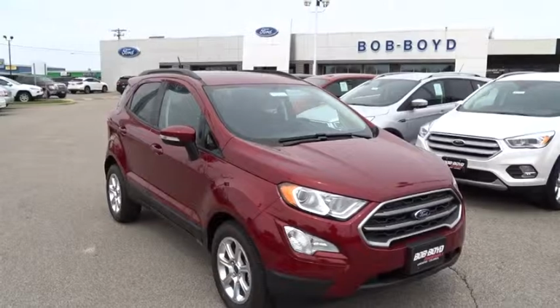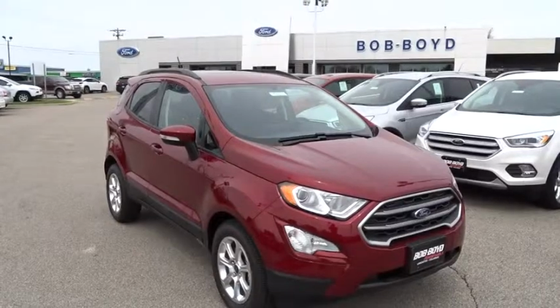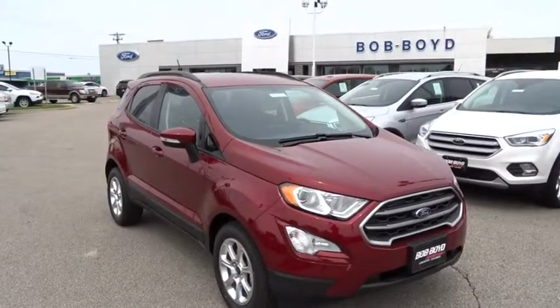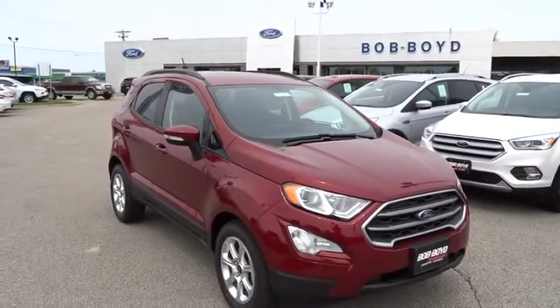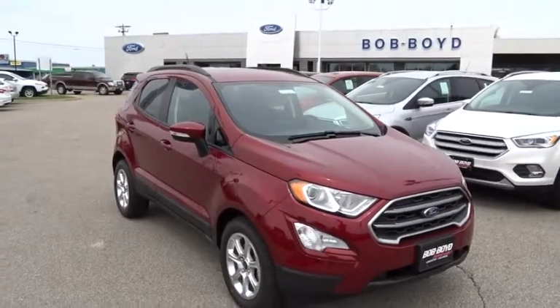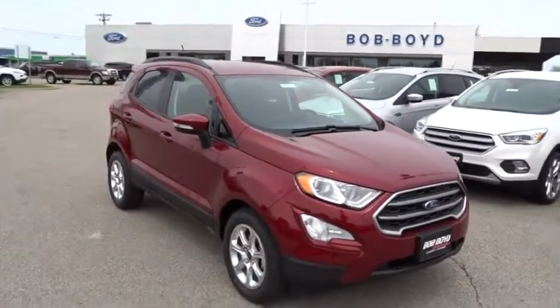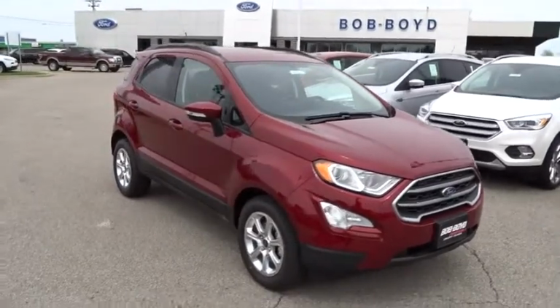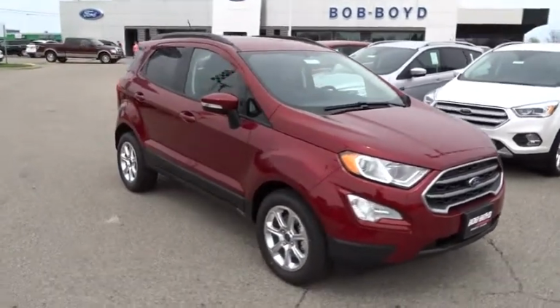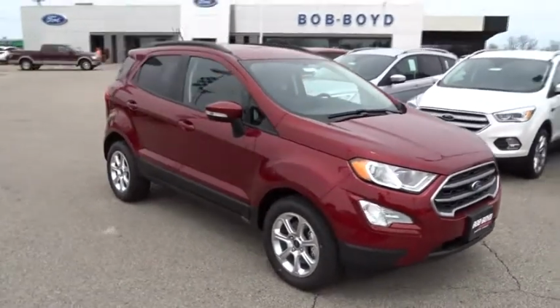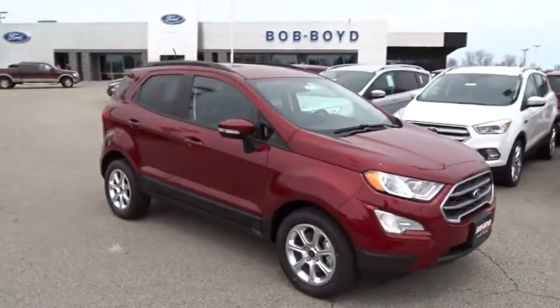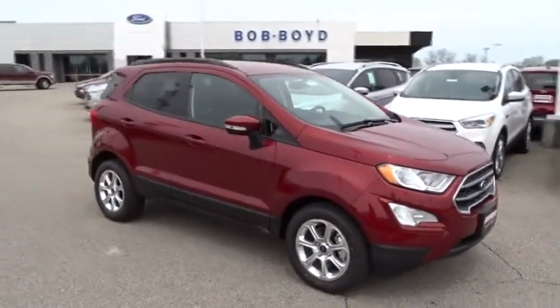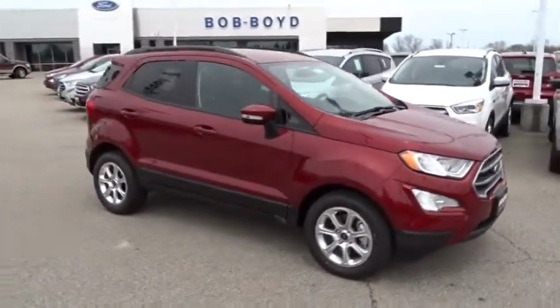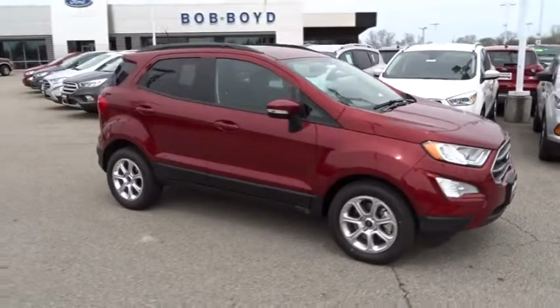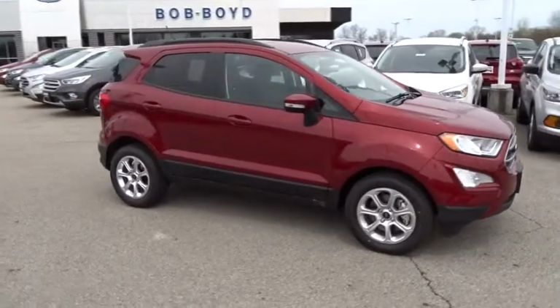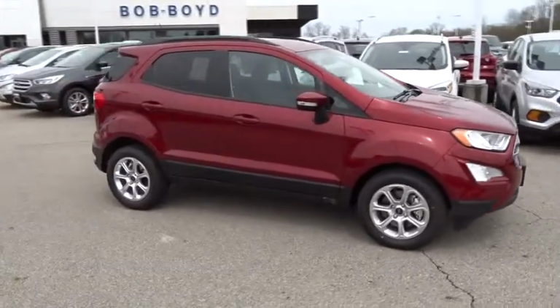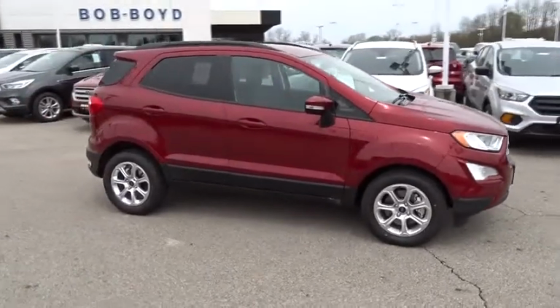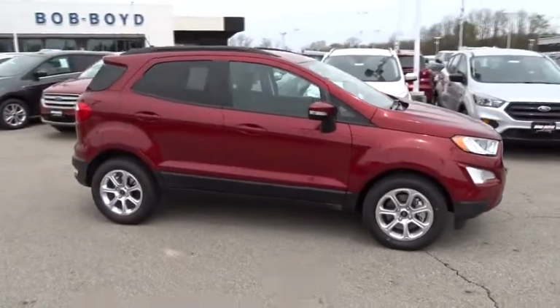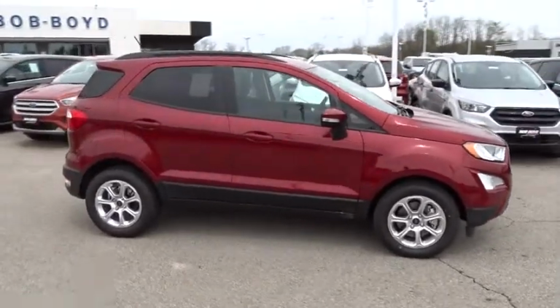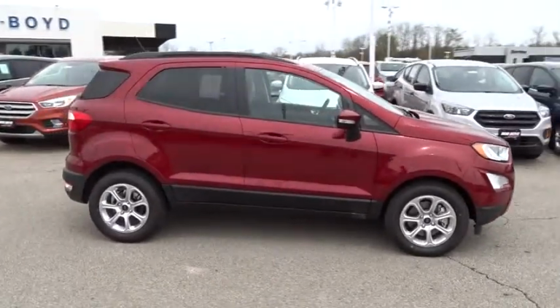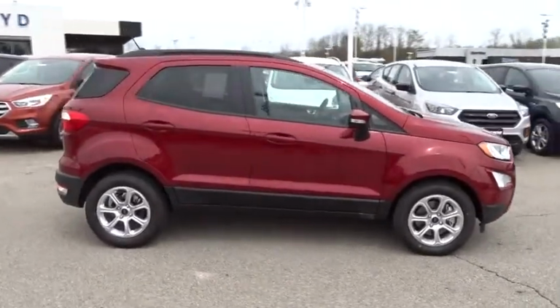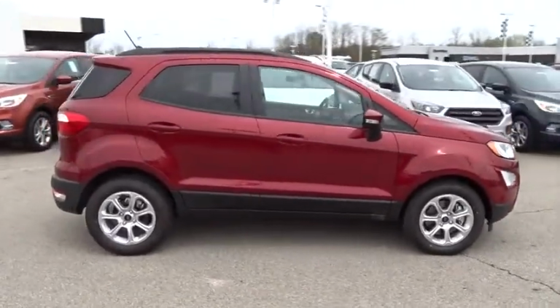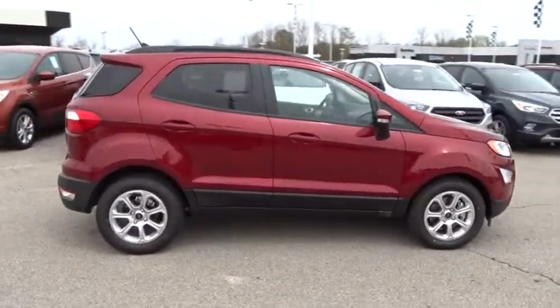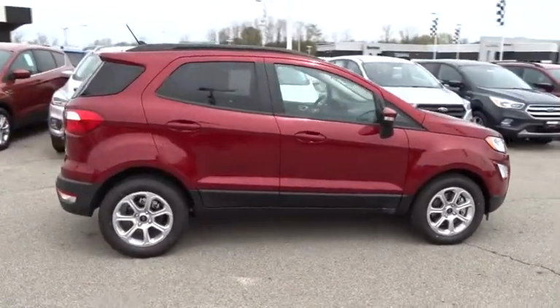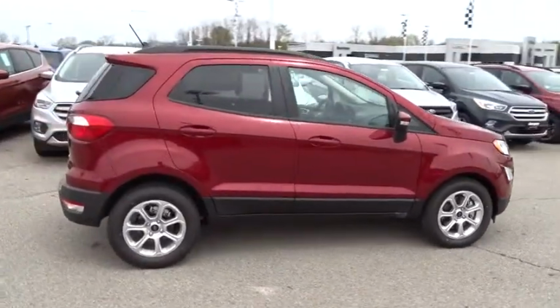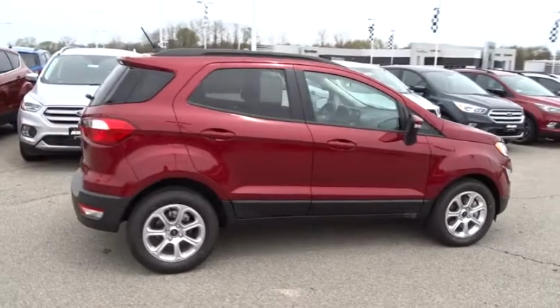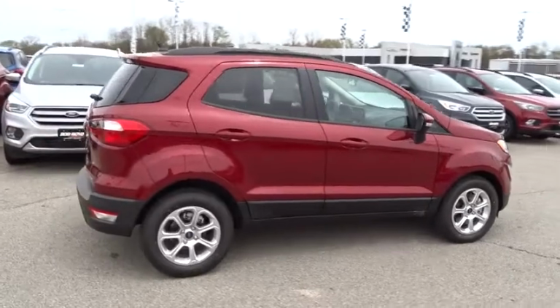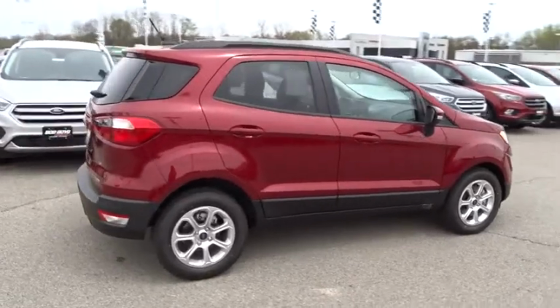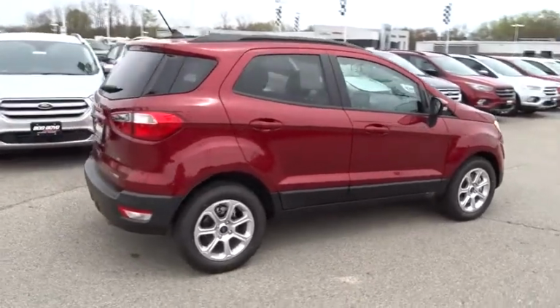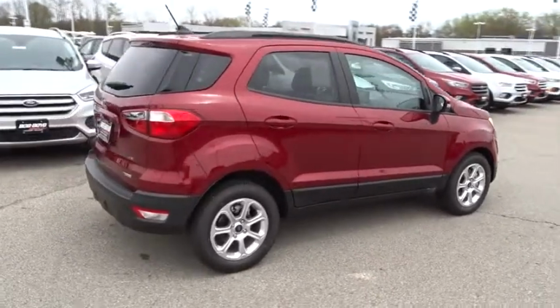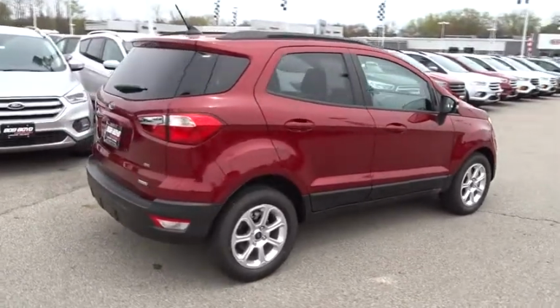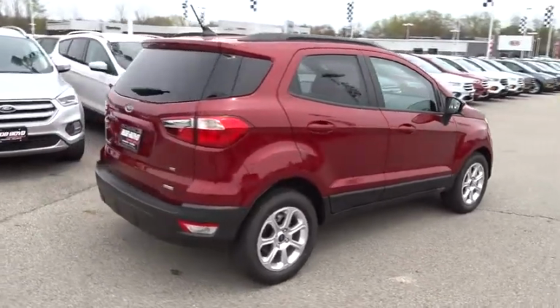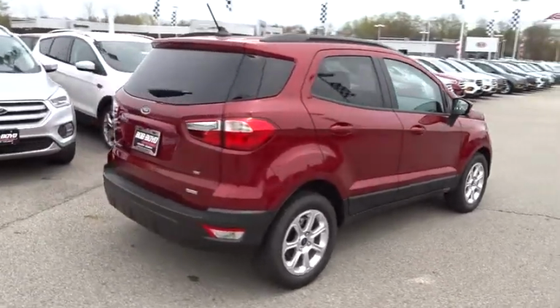2019 Ford EcoSport. The Ford EcoSport has an upgraded interior that provides you all the features you could ever want. It also offers you the functionality of an SUV but in a size where you feel in control.